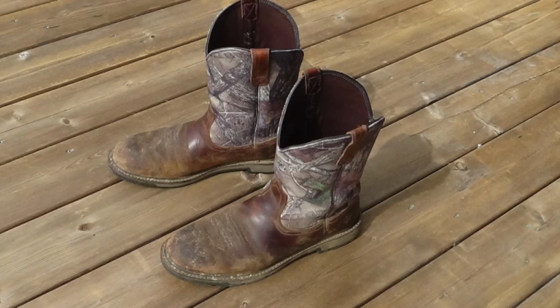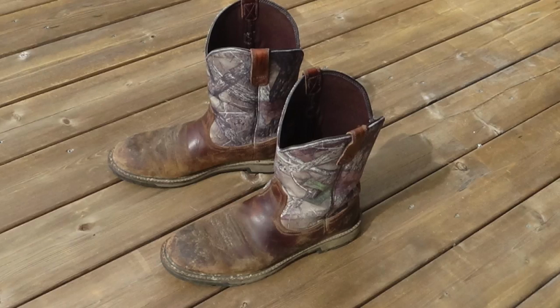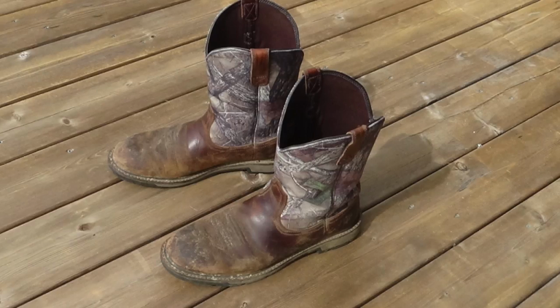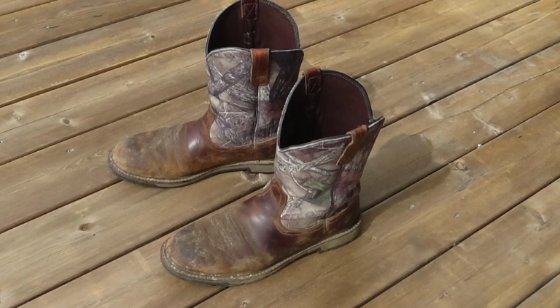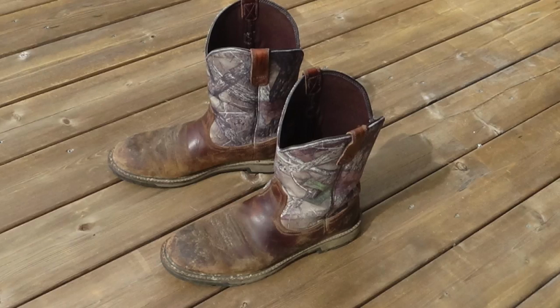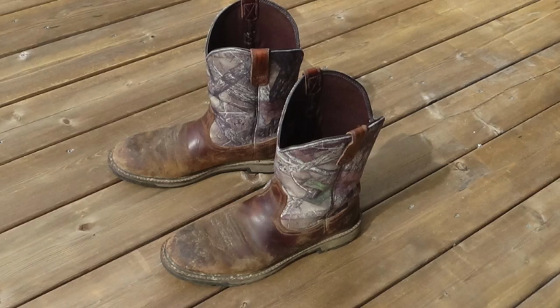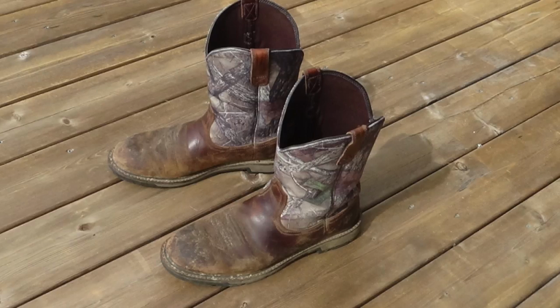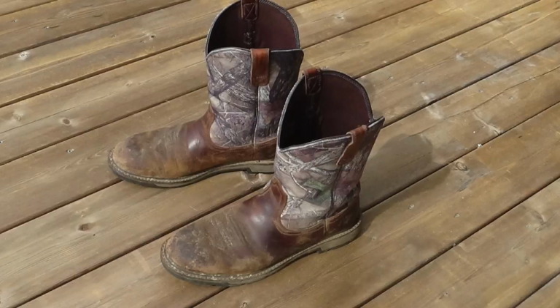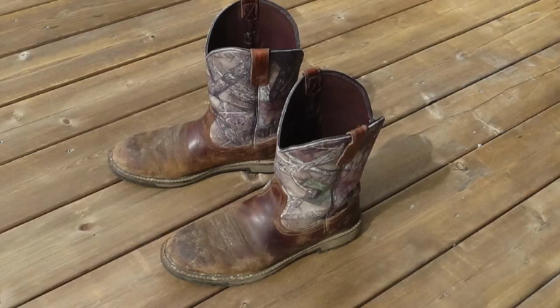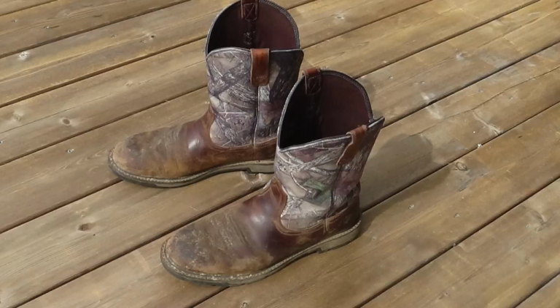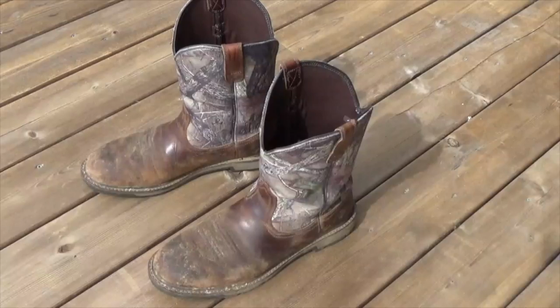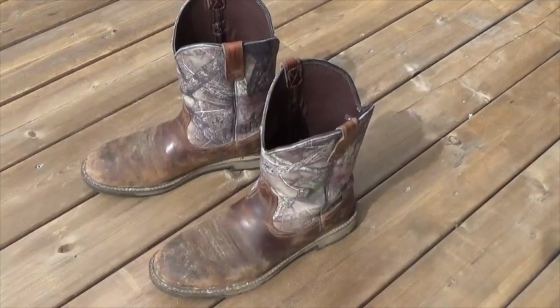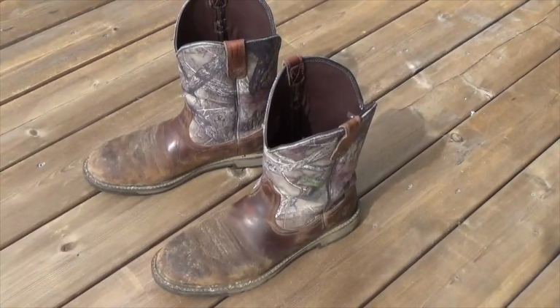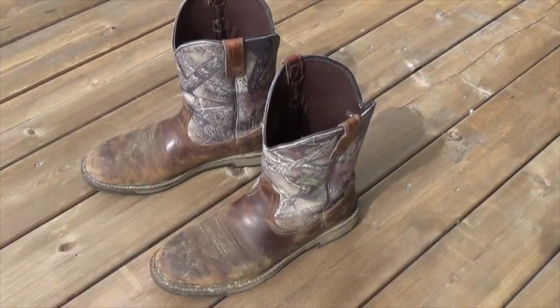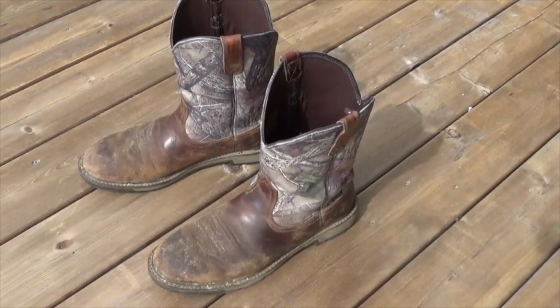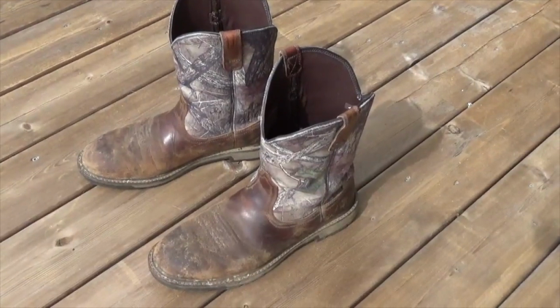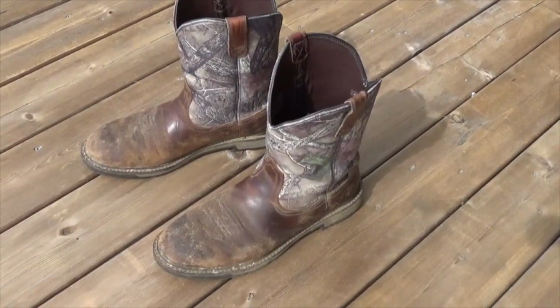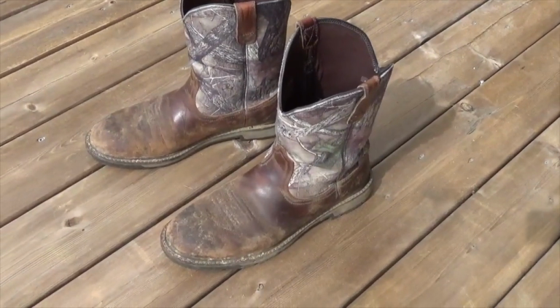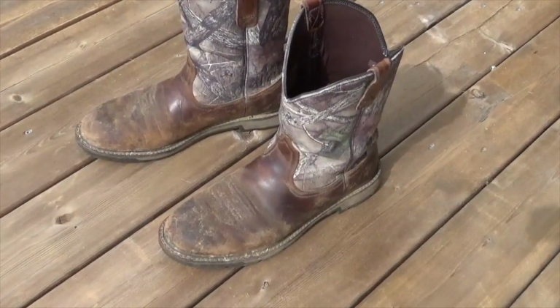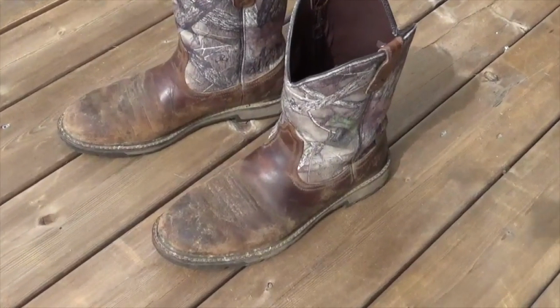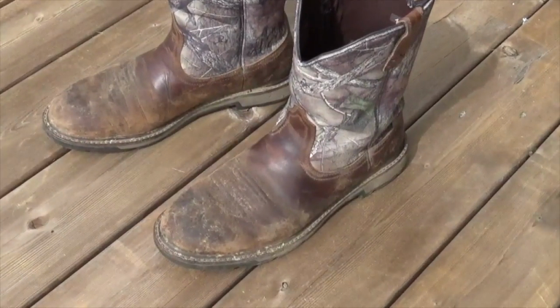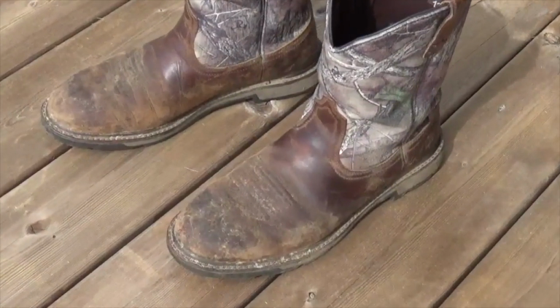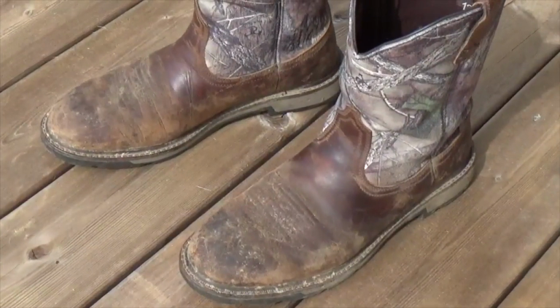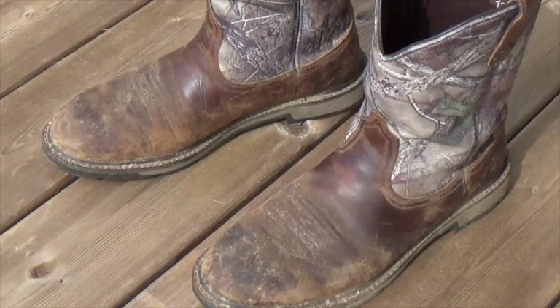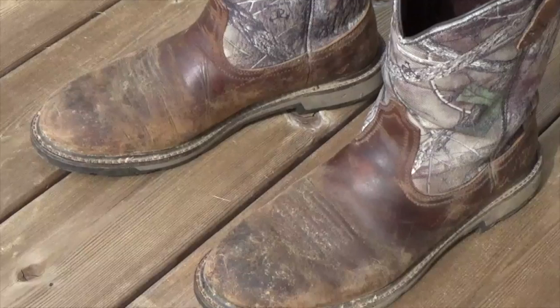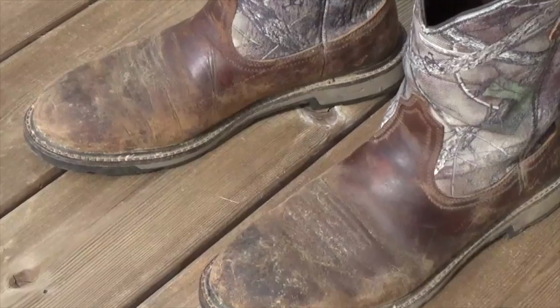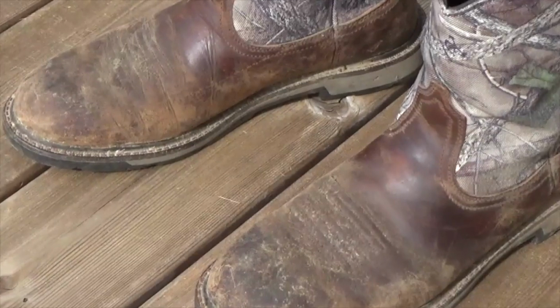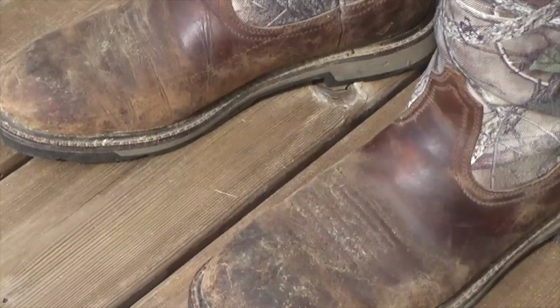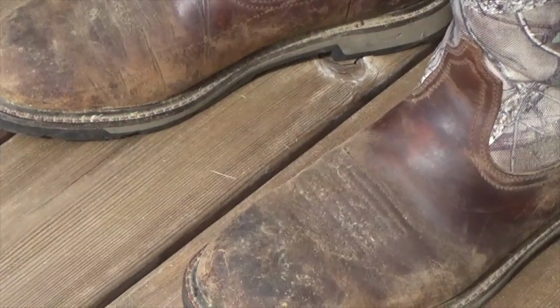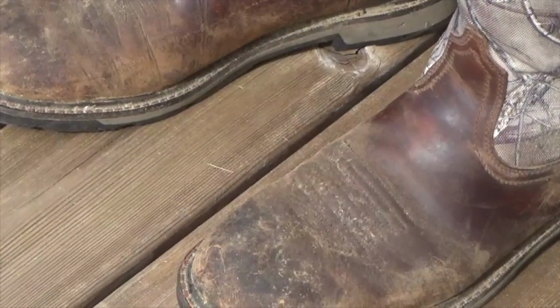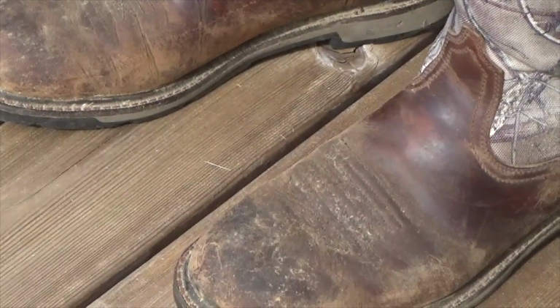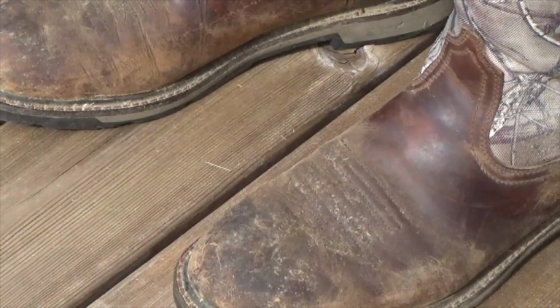This is a pair of worn and weathered leather boots. I'm going to show how to bring these back to life by waterproofing and conditioning them using mink oil.